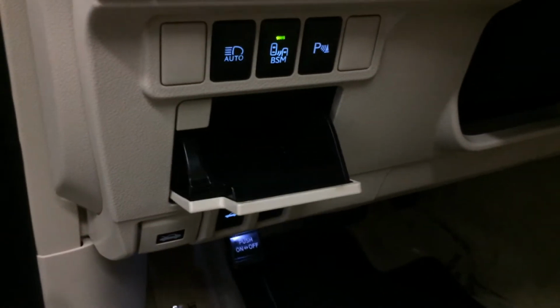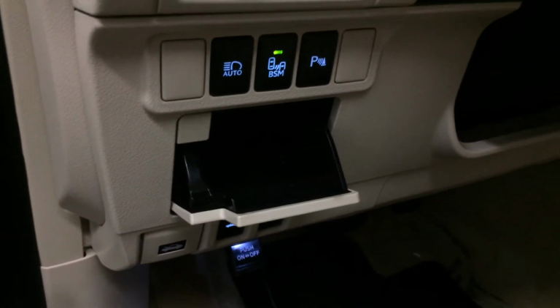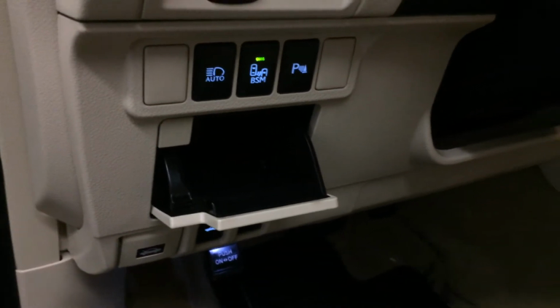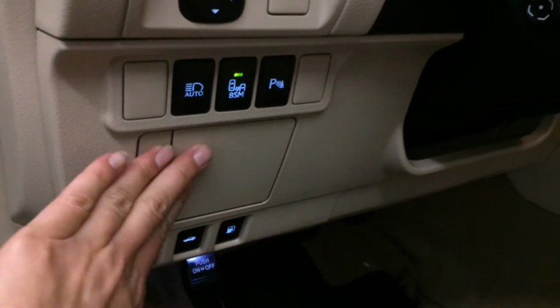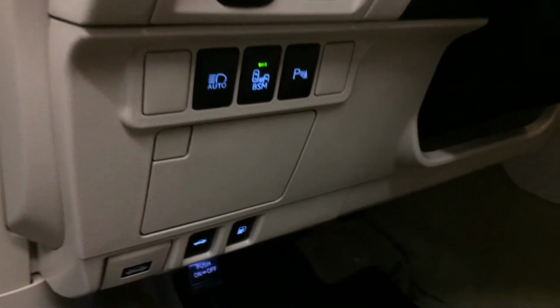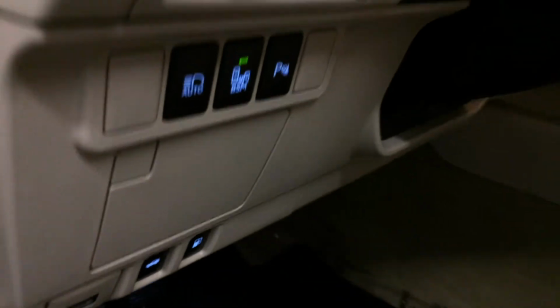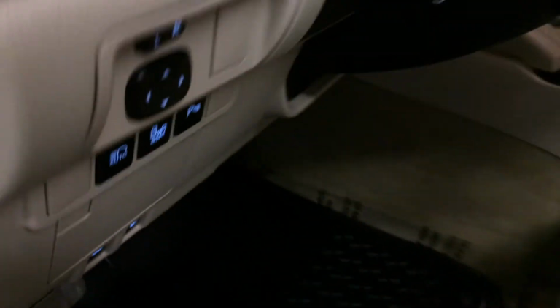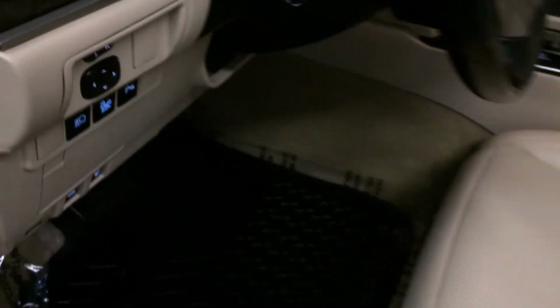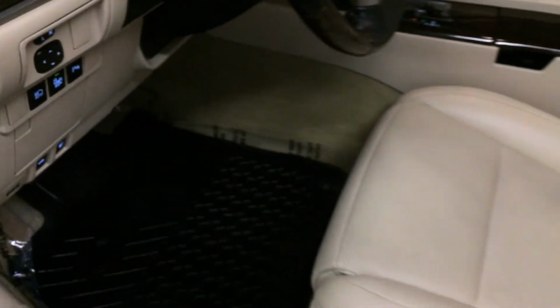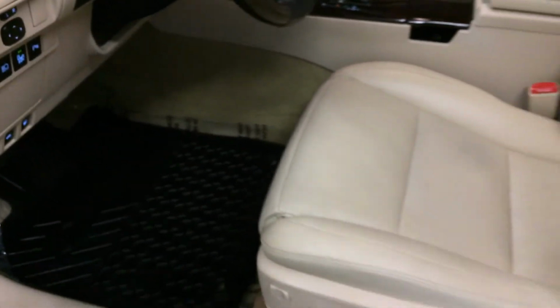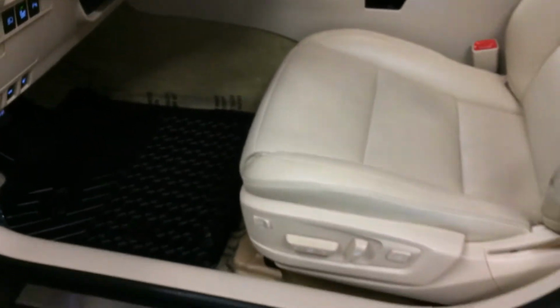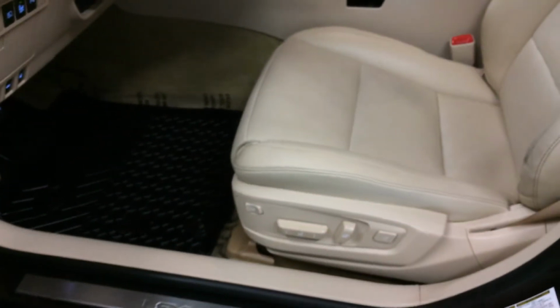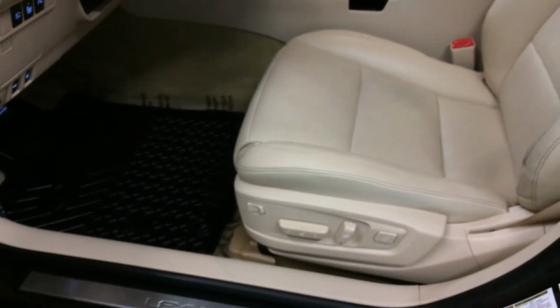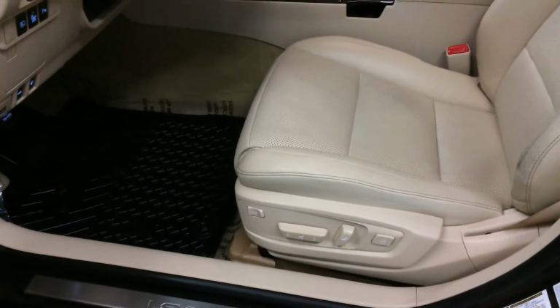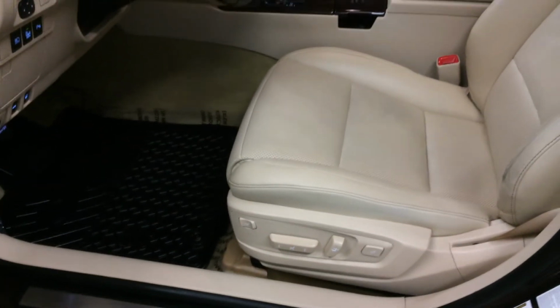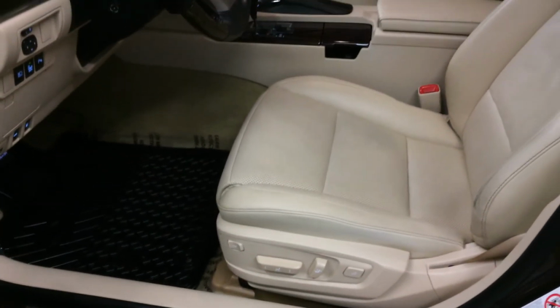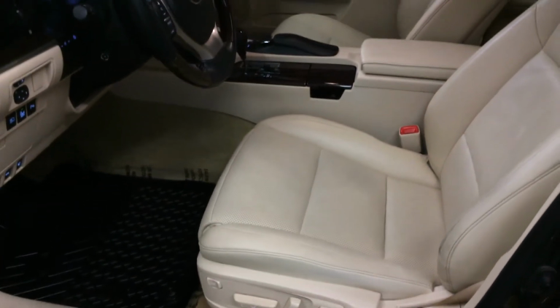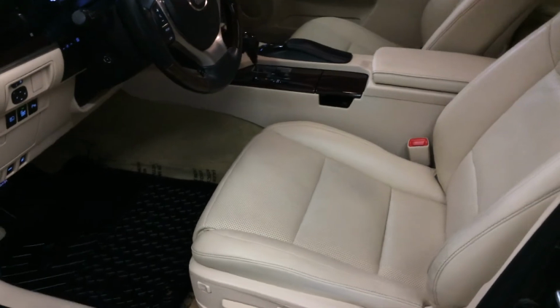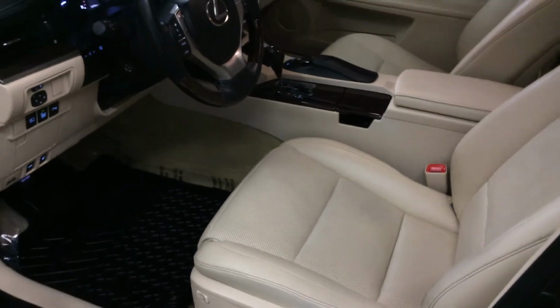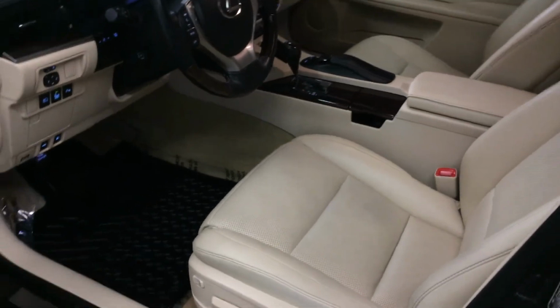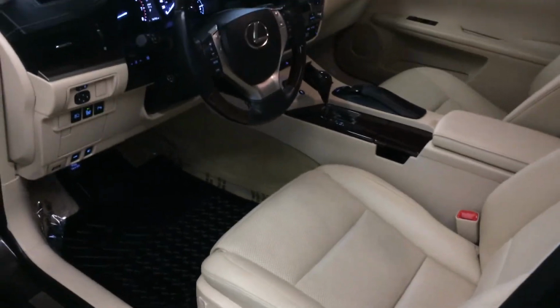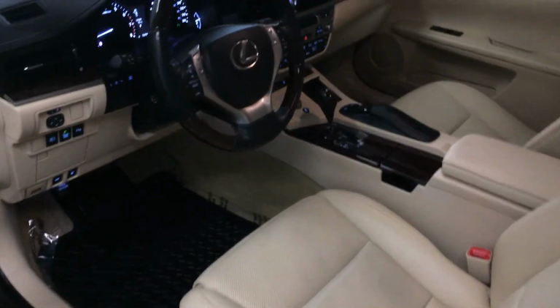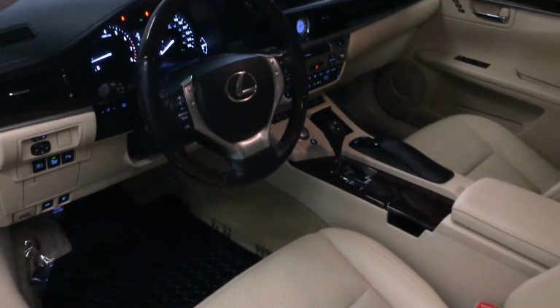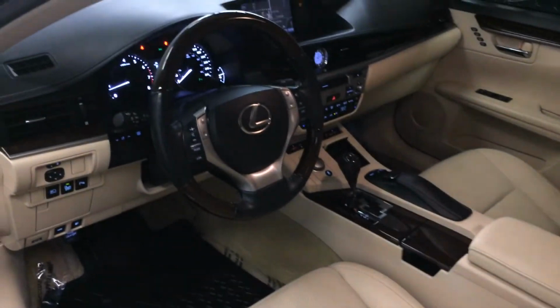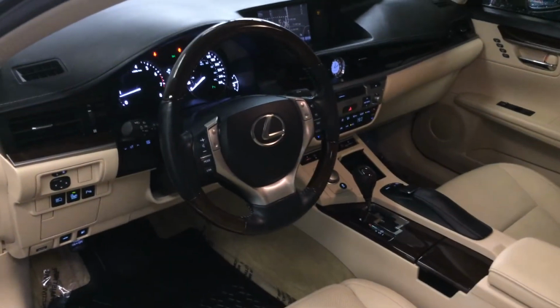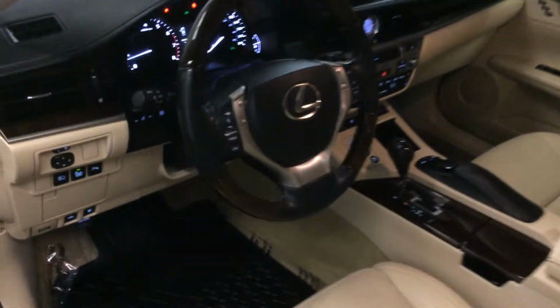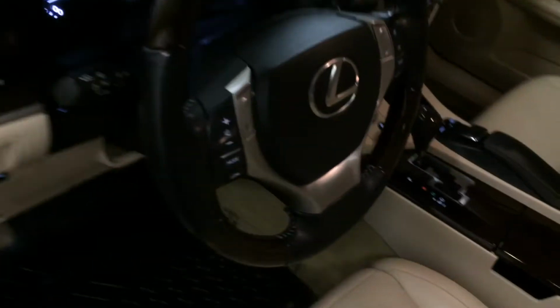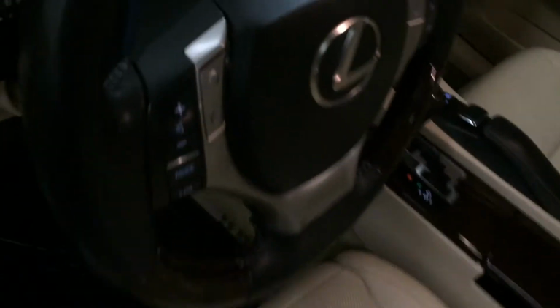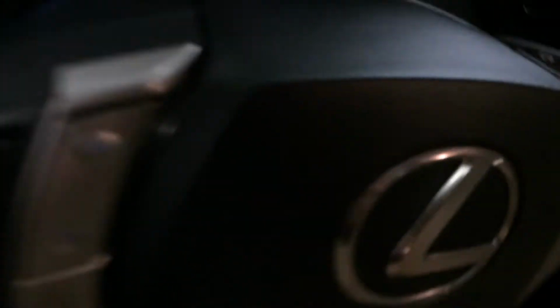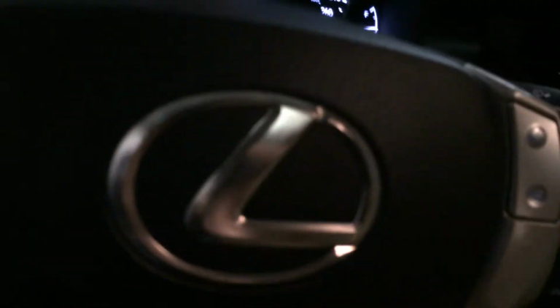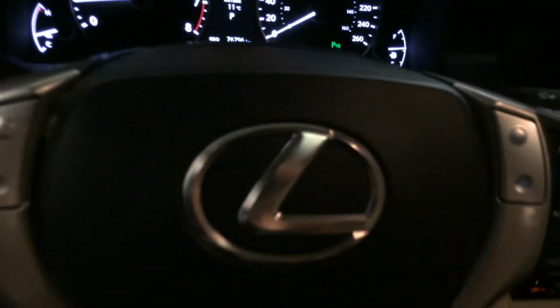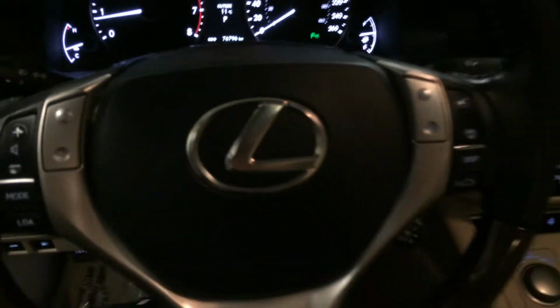Storage compartment with carpet material, power adjustable front seats — they both have lumbar support and power thigh support. 10 airbags, power tilt and telescopic steering wheel.